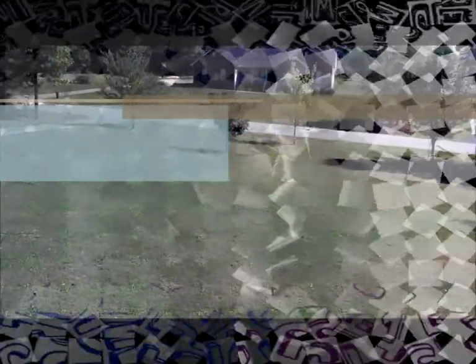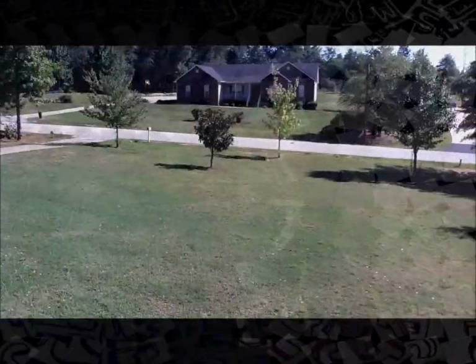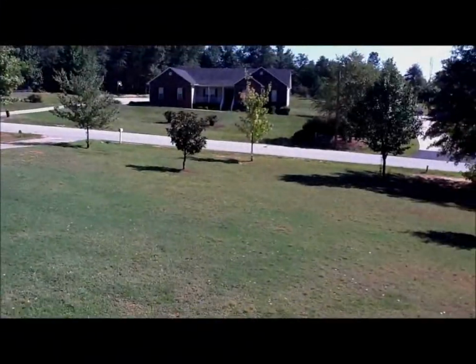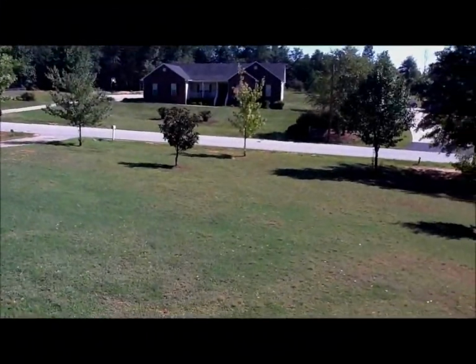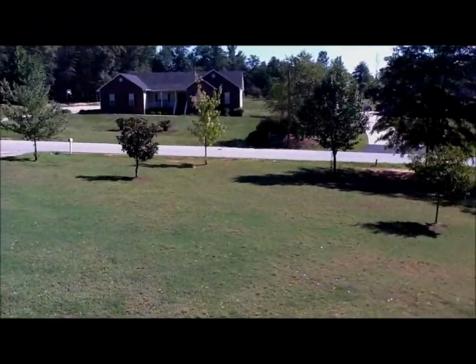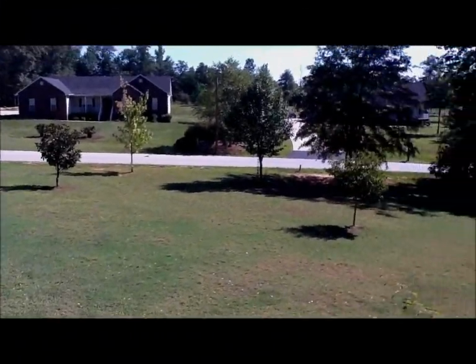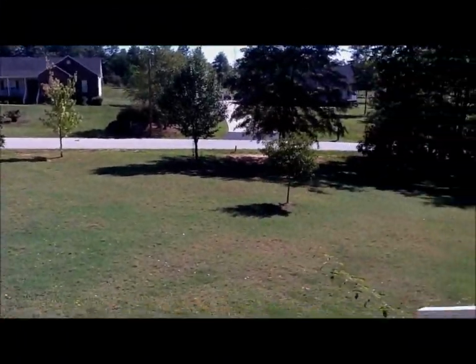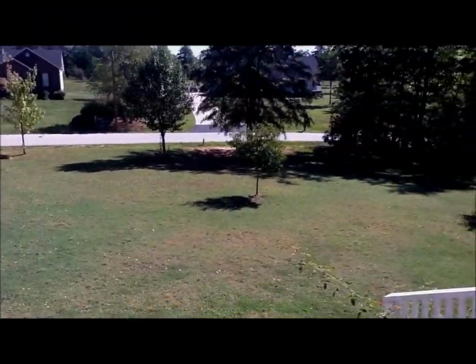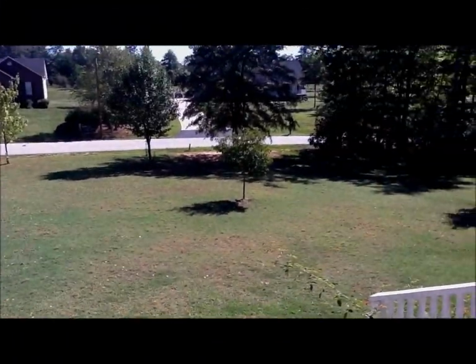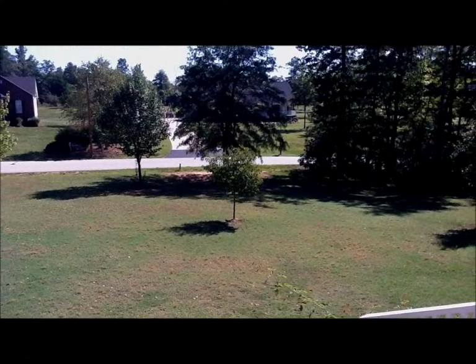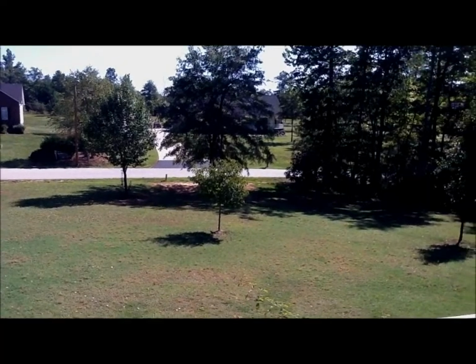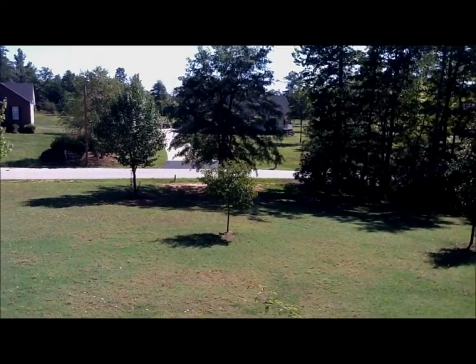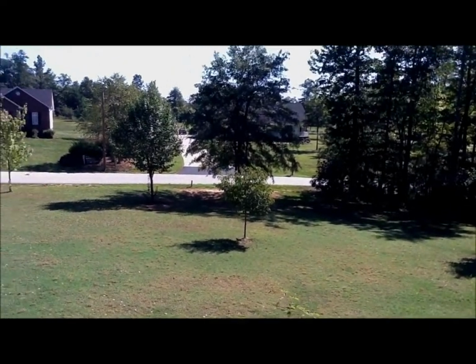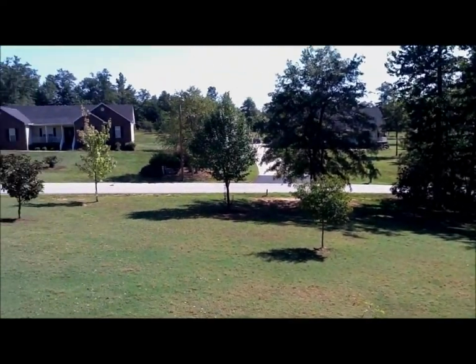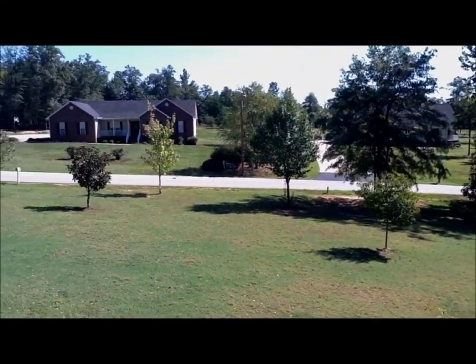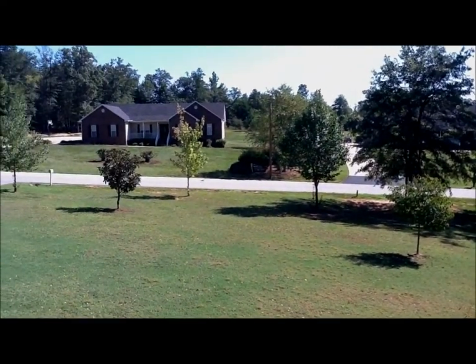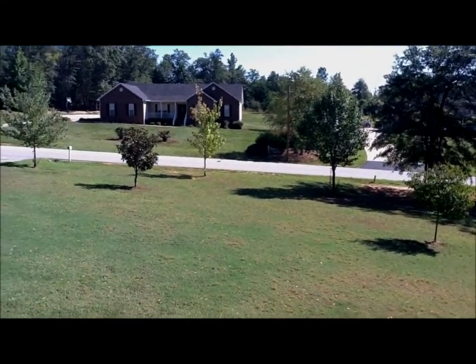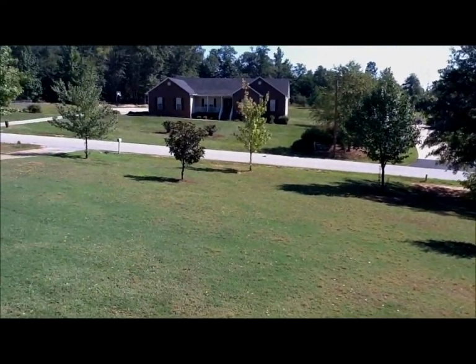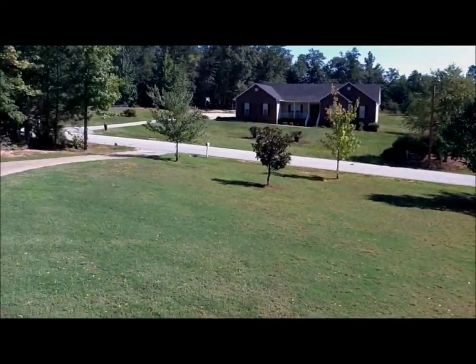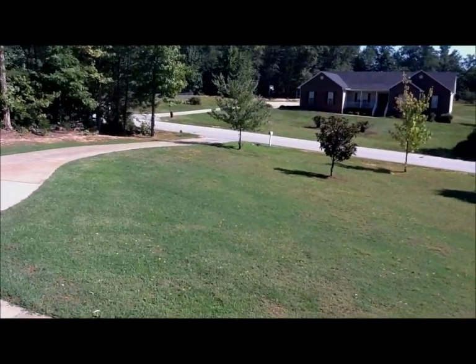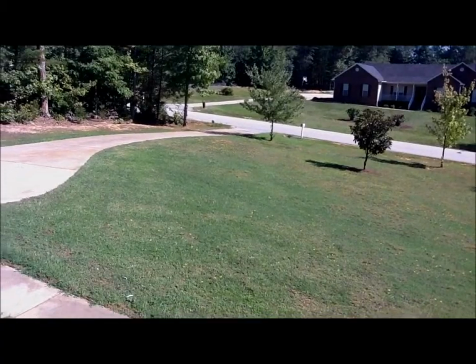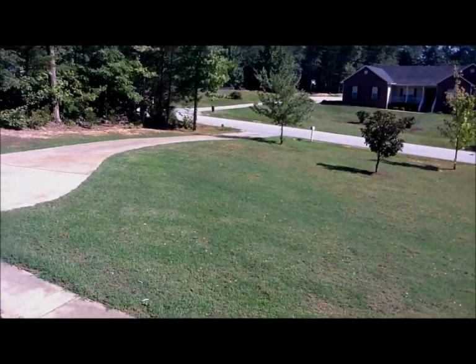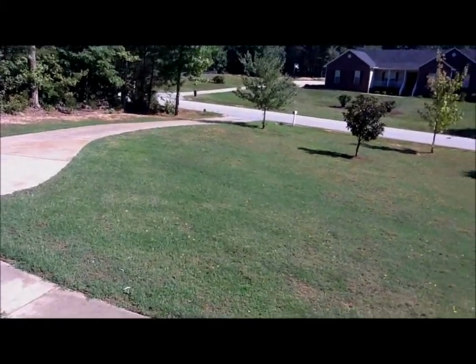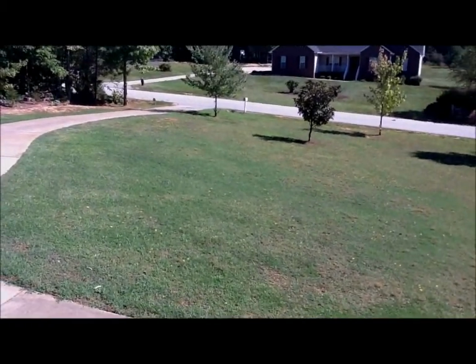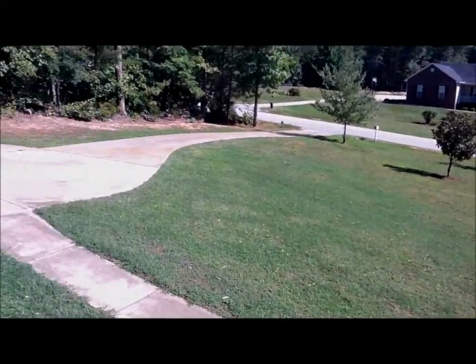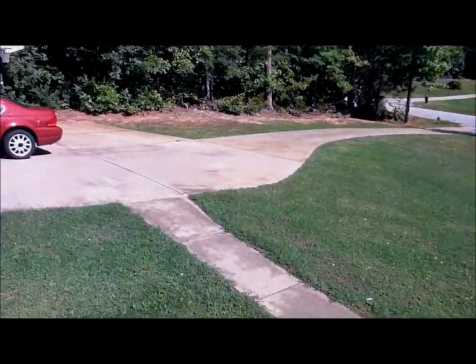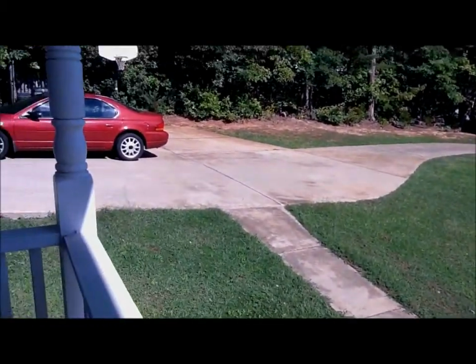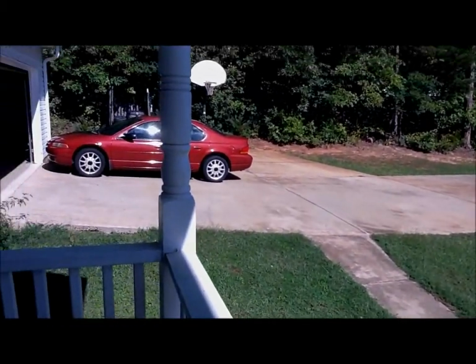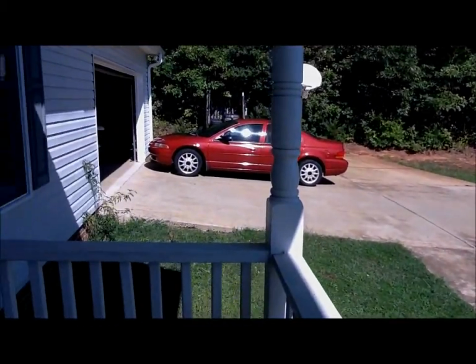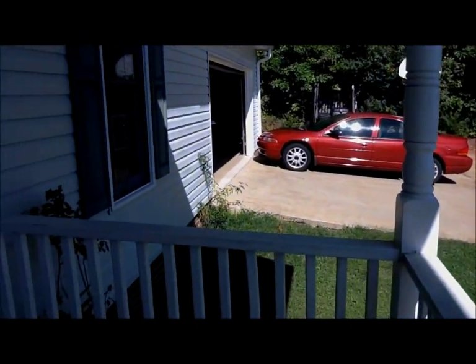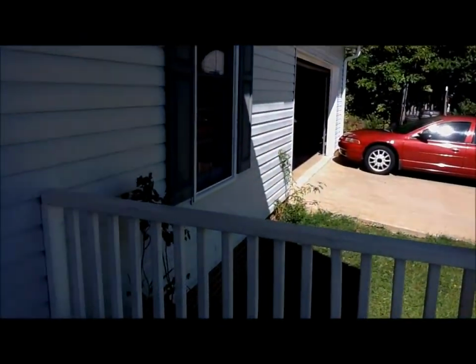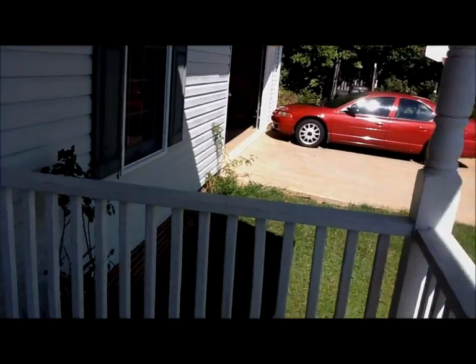Hey YouTube, Junior23915 right here. I'm using the back camera of the iPad 2 — camera test. It's really not that bad actually. You can see things clearly enough.